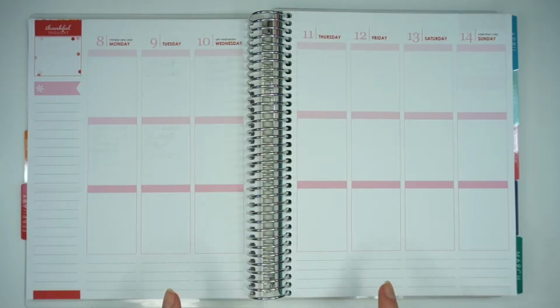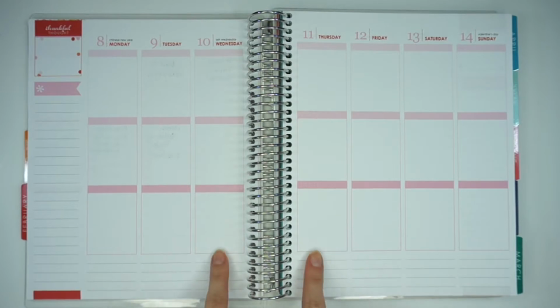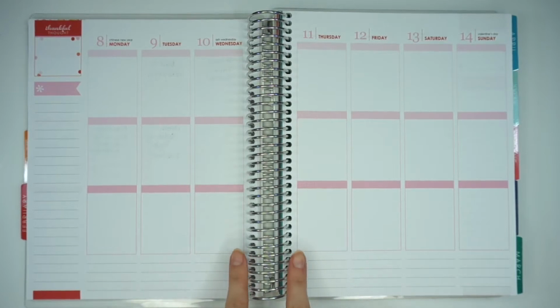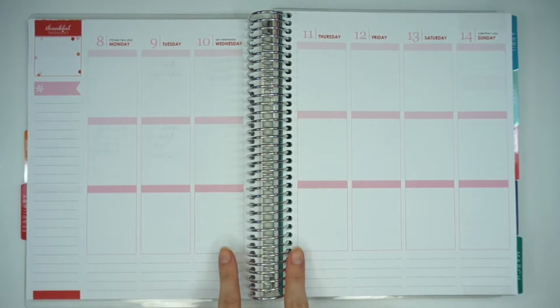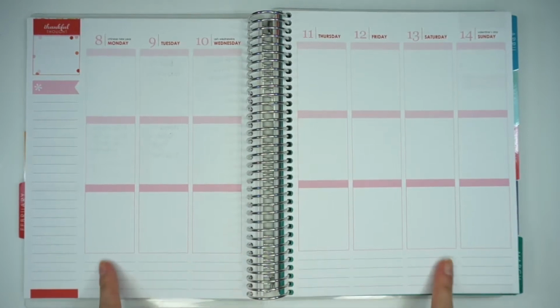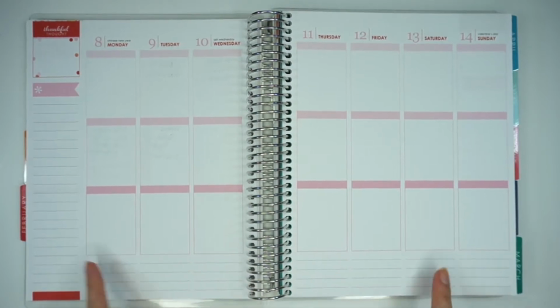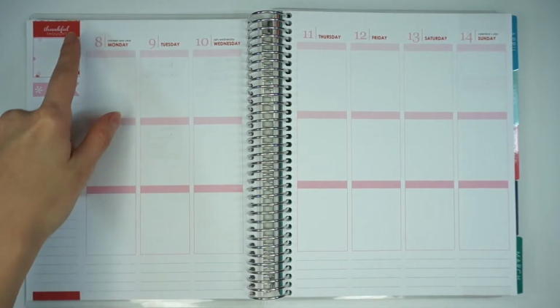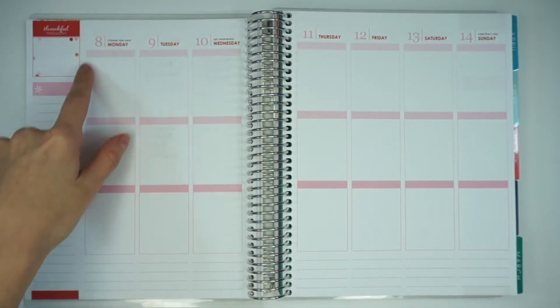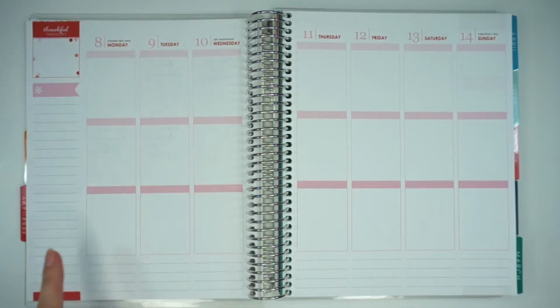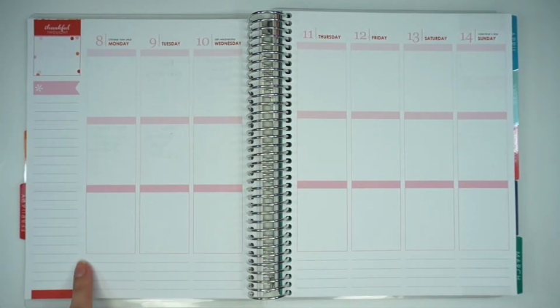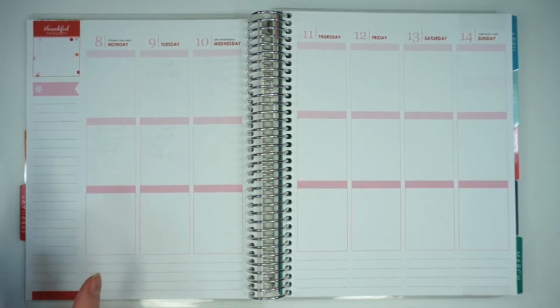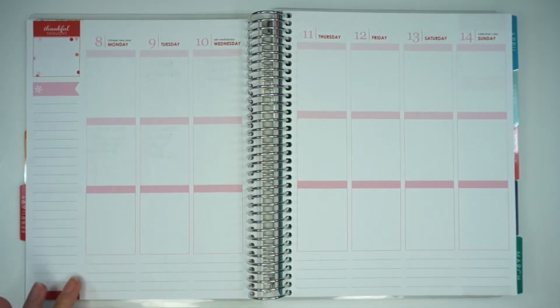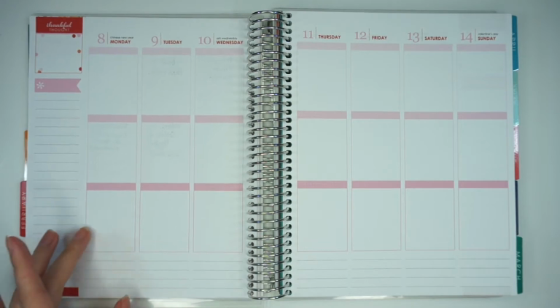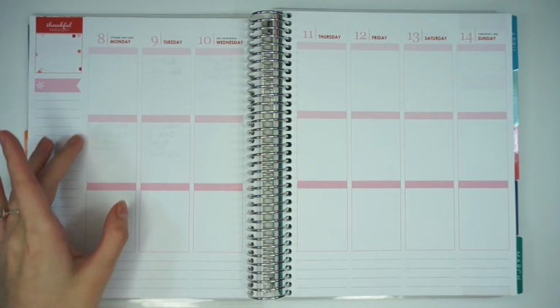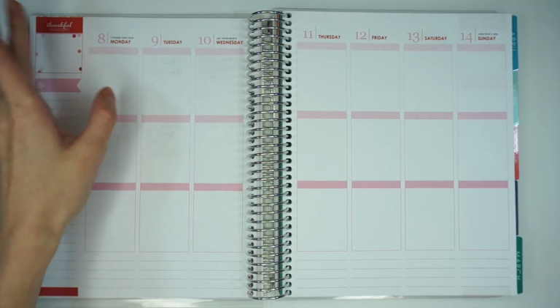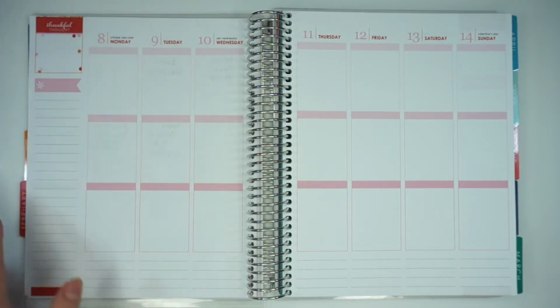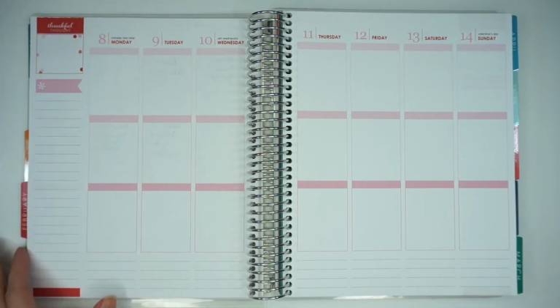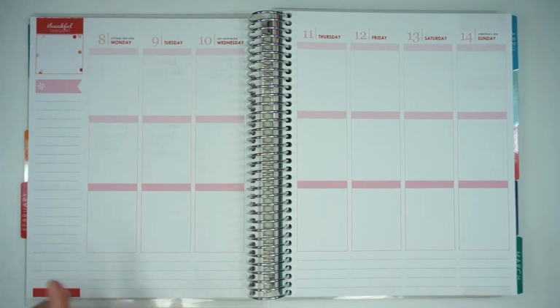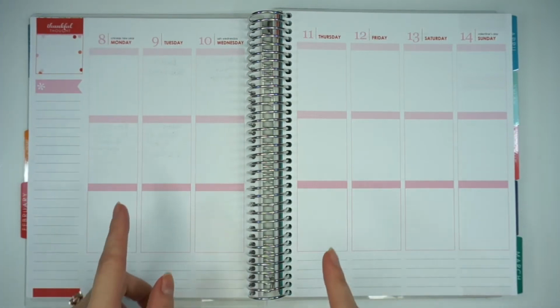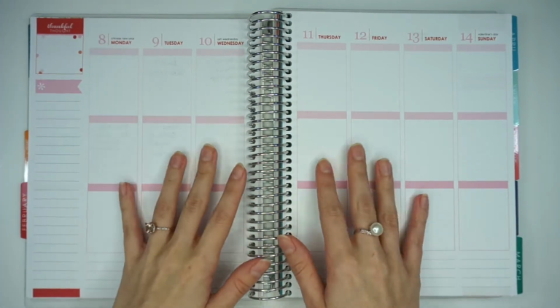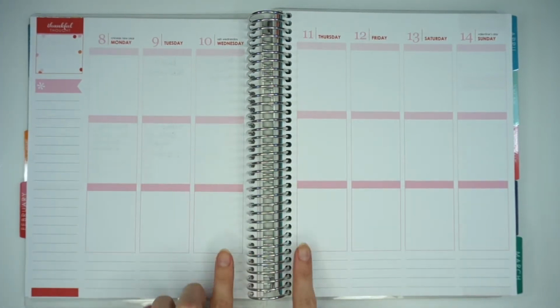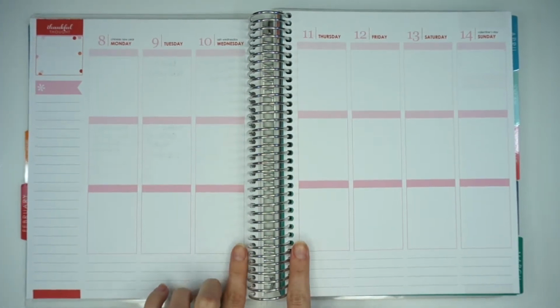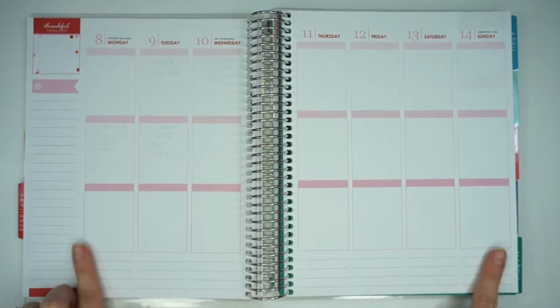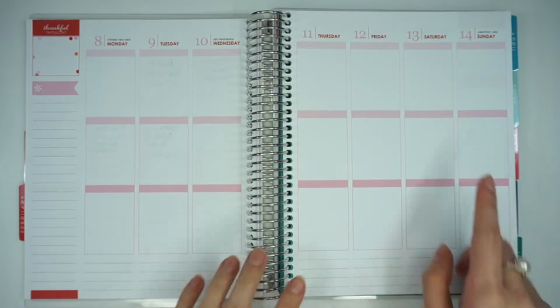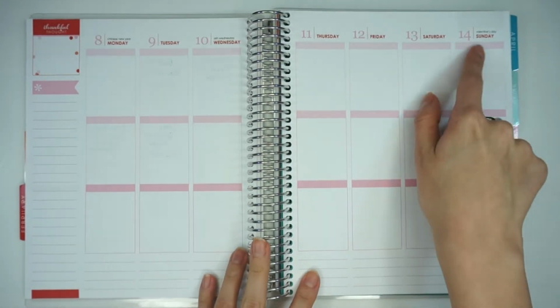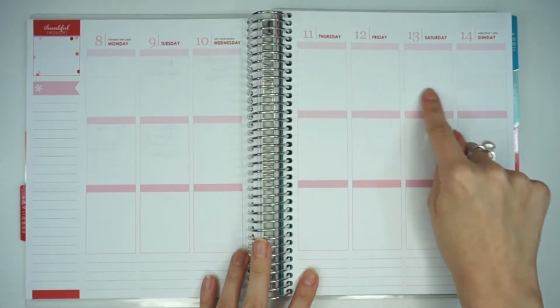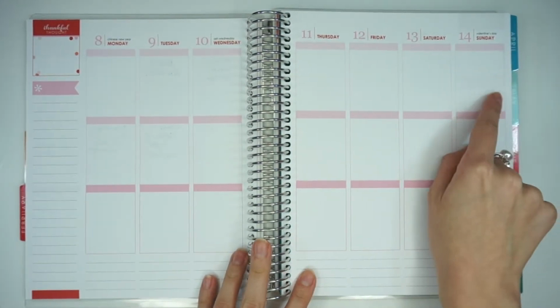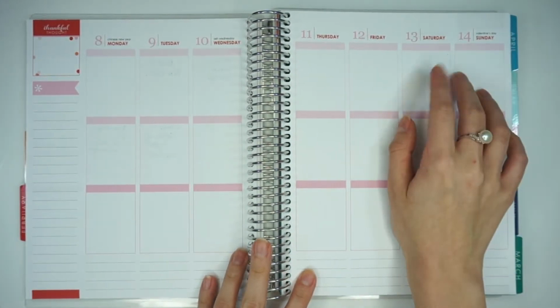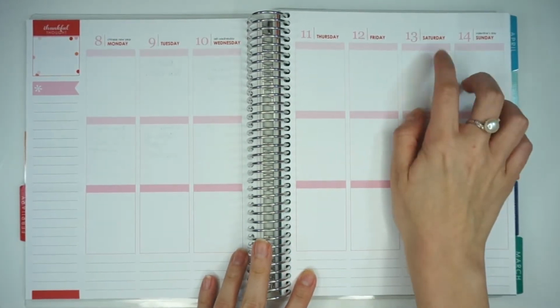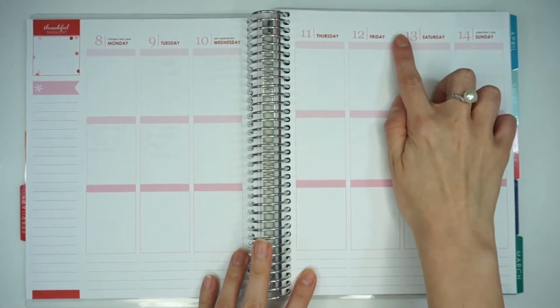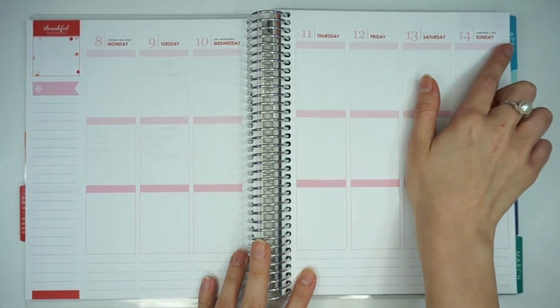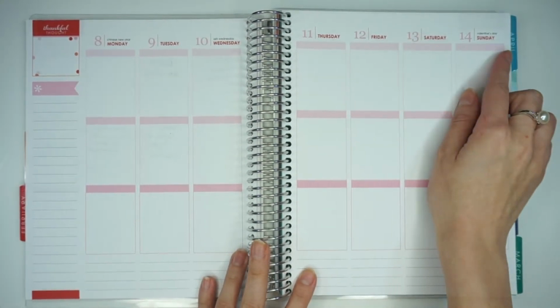The first thing that I want to do is go ahead and put washi down here. I stopped washing out the sides because they took away those little bitty dots that they had going on in the last planner. But I'm just going to go ahead and washi out the bottom and put my weekend boxes and weekend banner in.